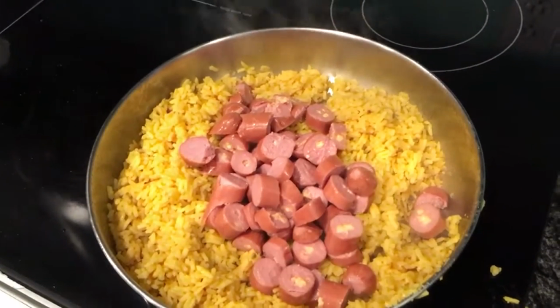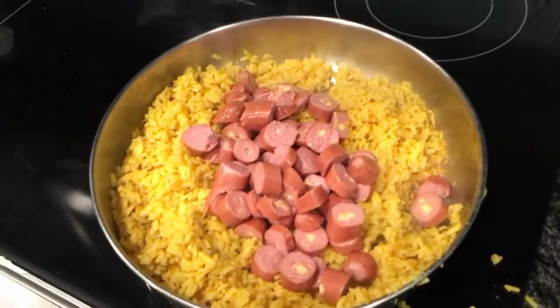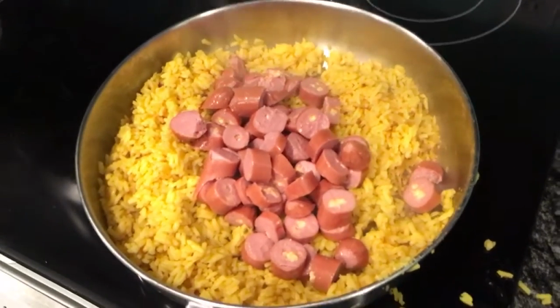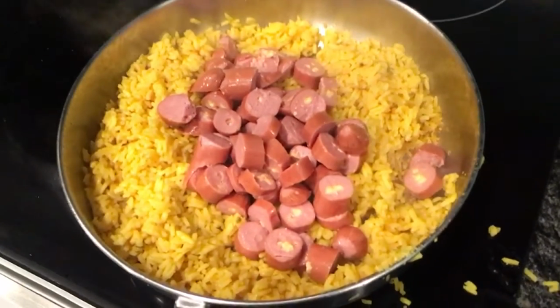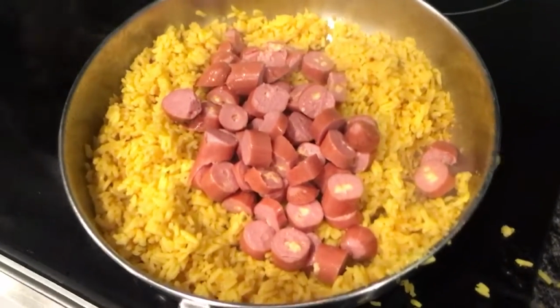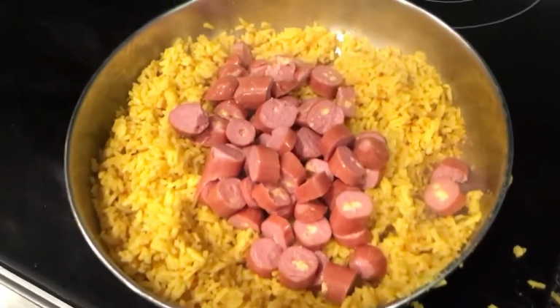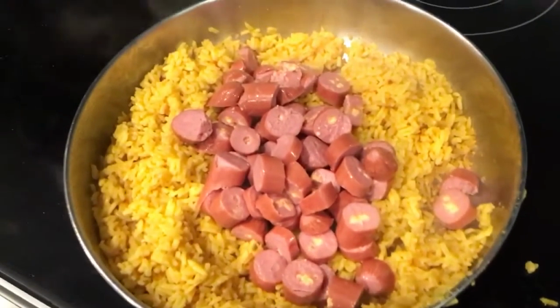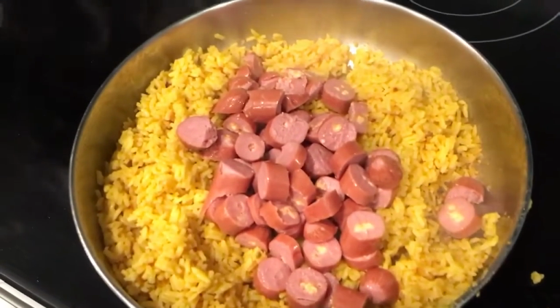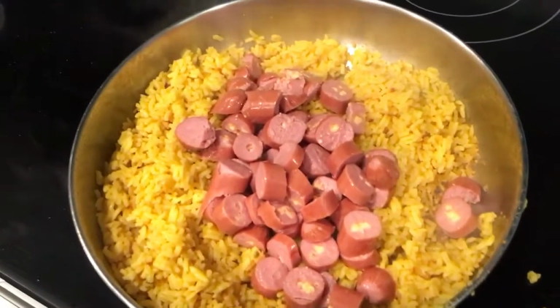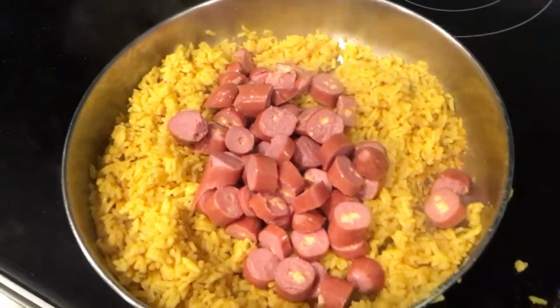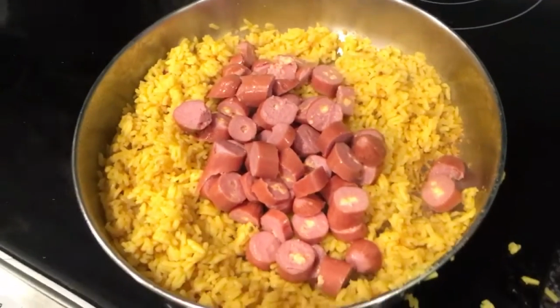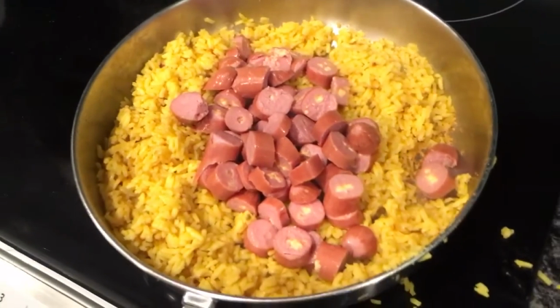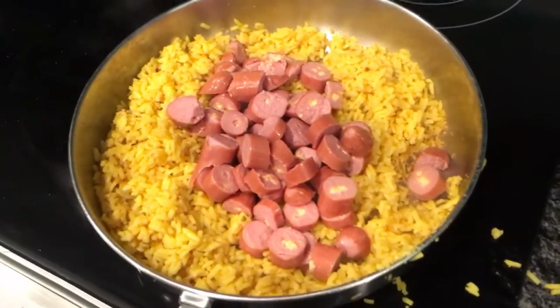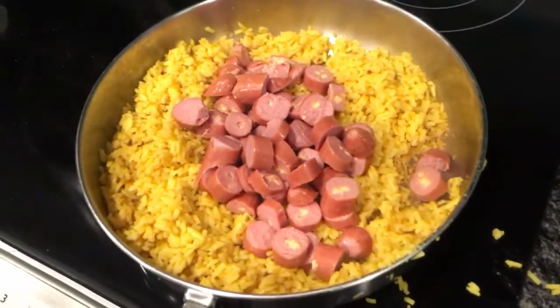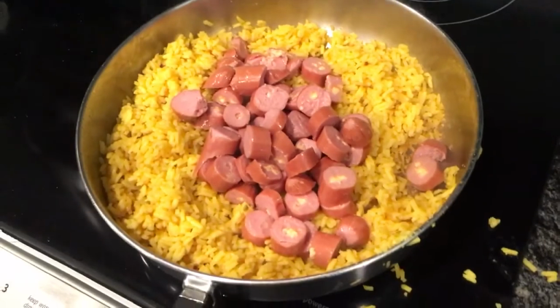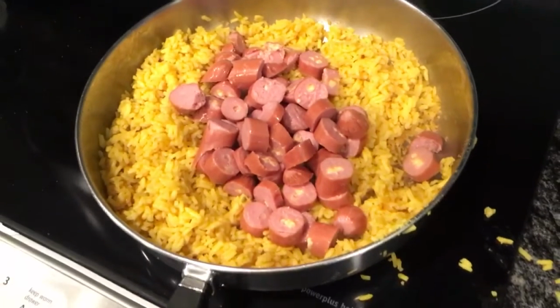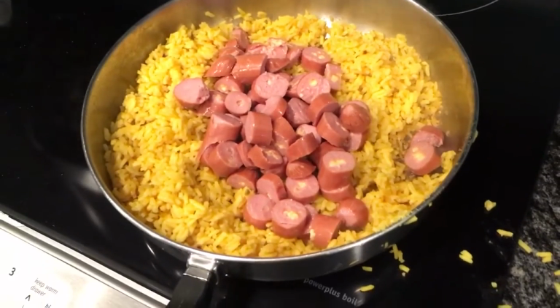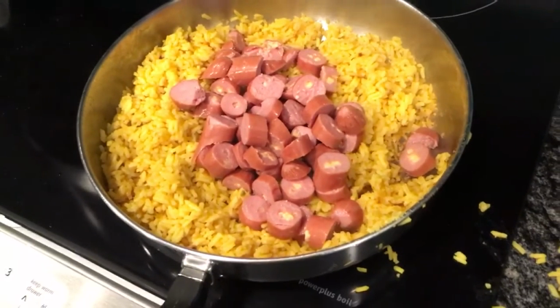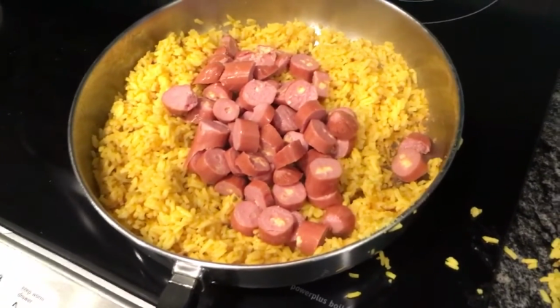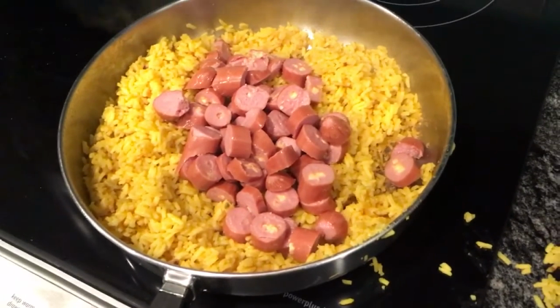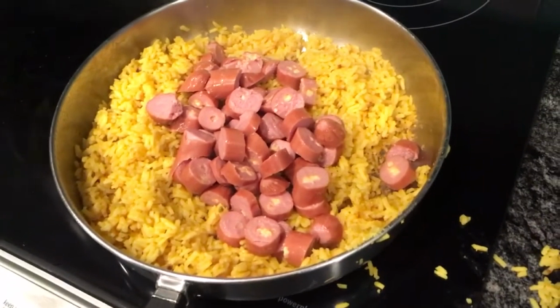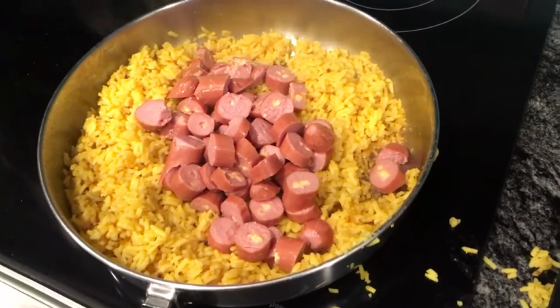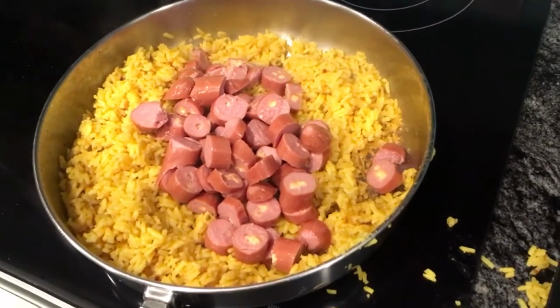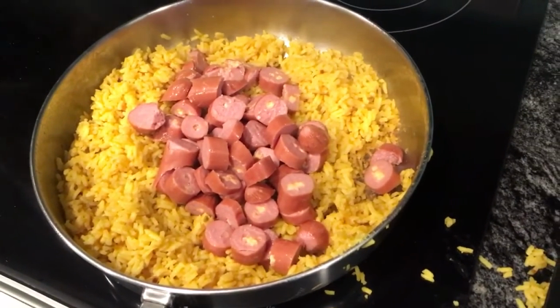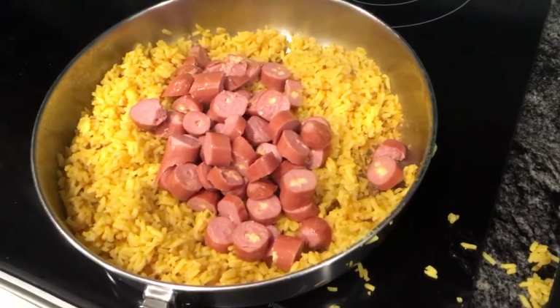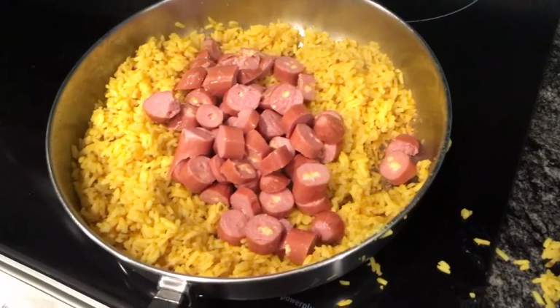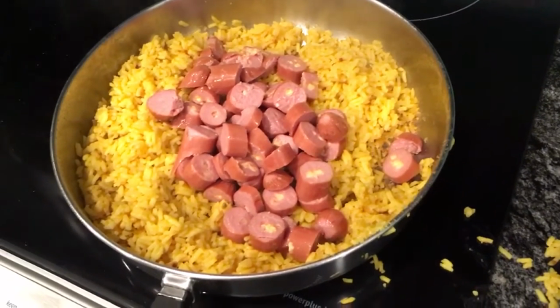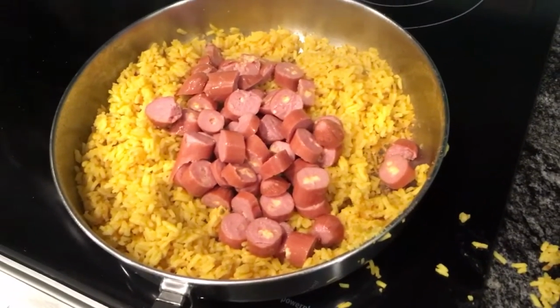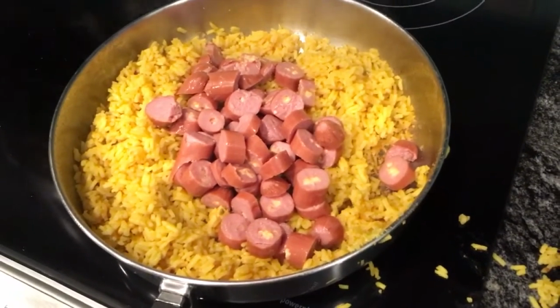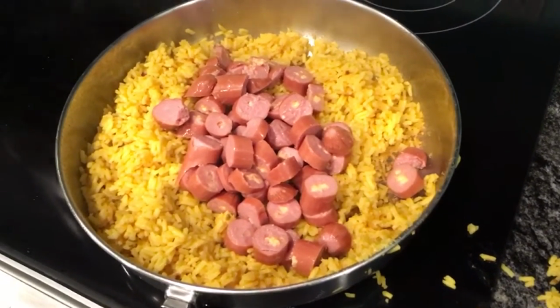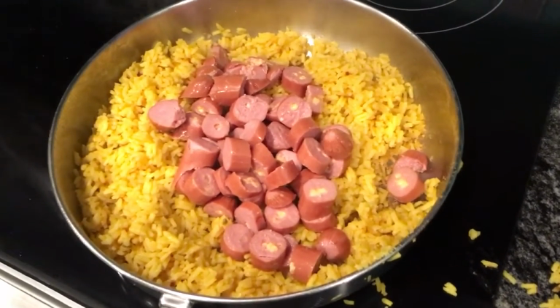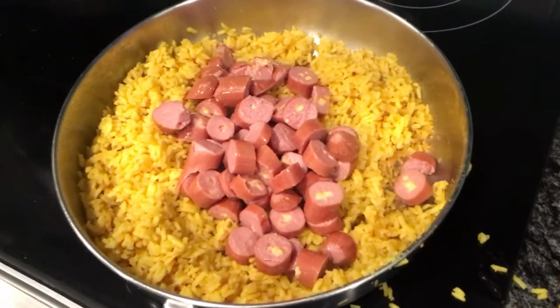Hi guys, welcome back to Recipes Mania. Today we're making a Christmas recipe that she's calling Swingin' Southern Skillet.